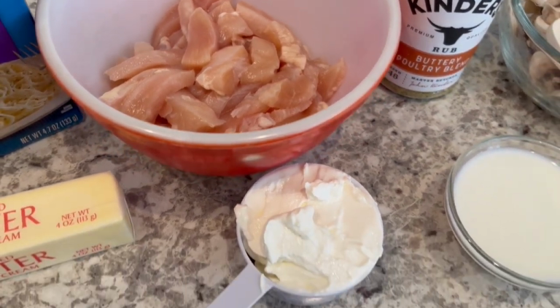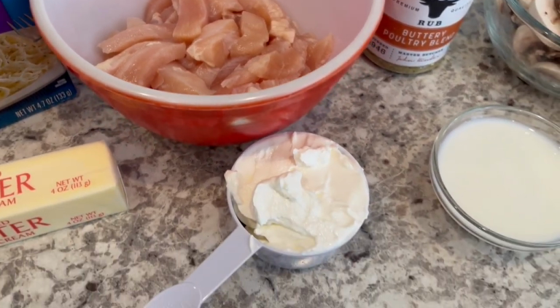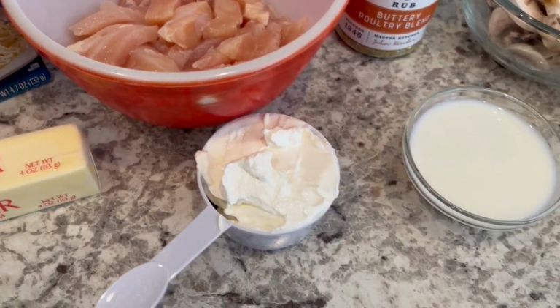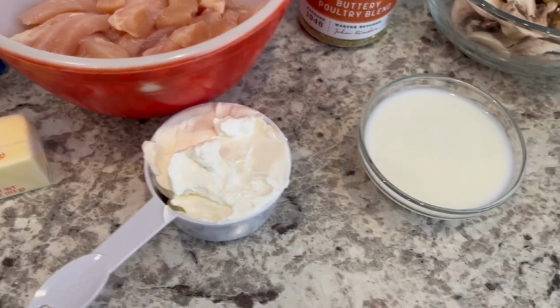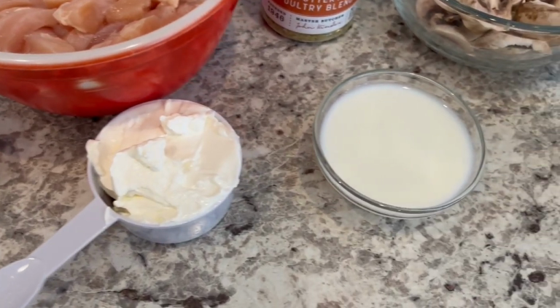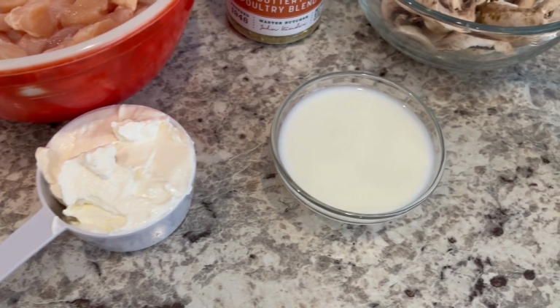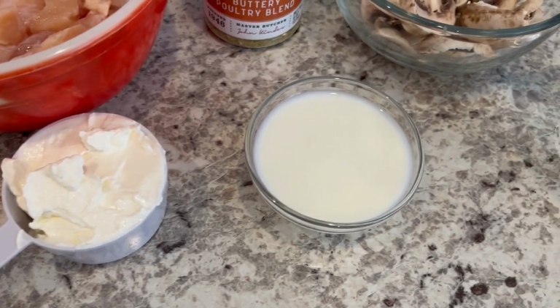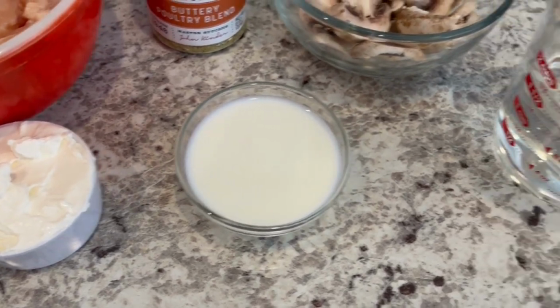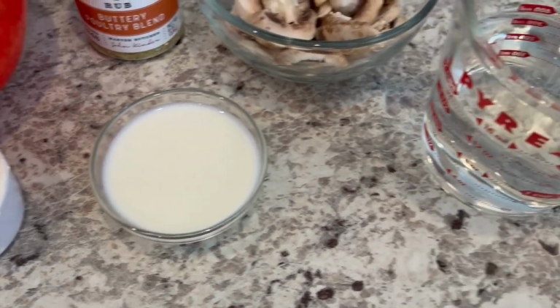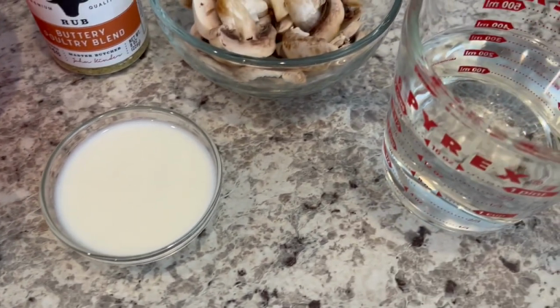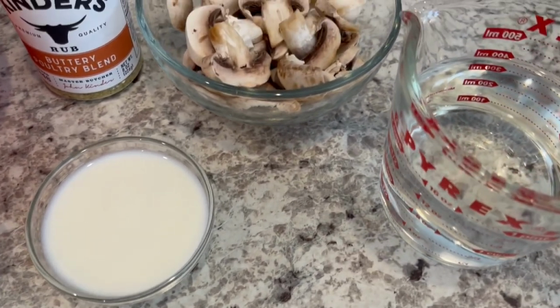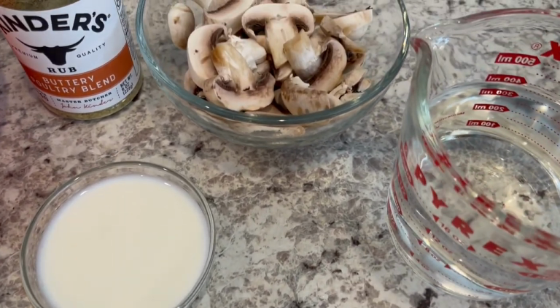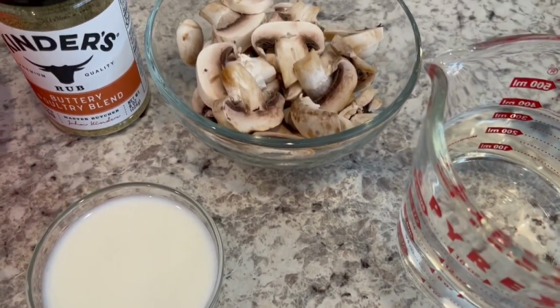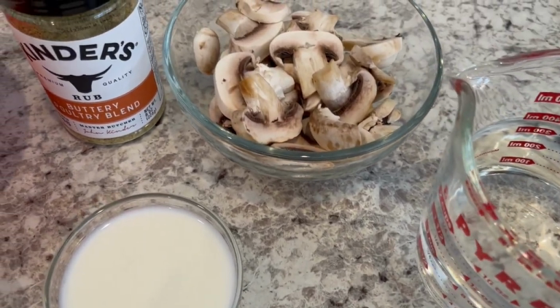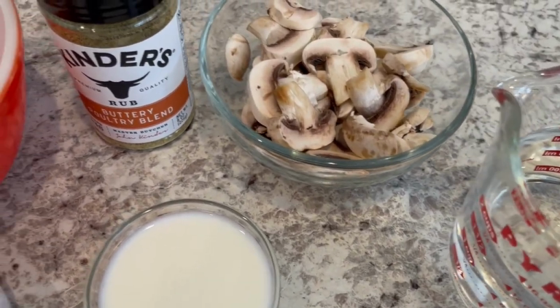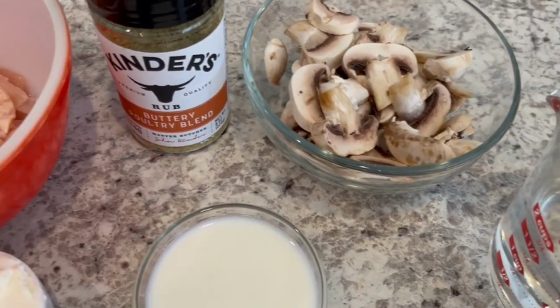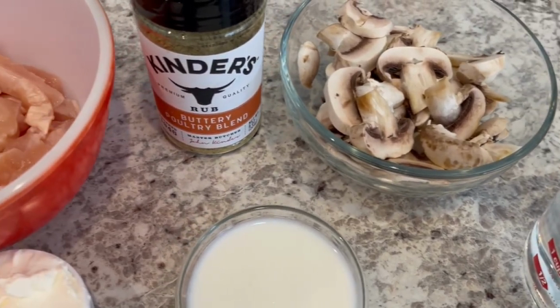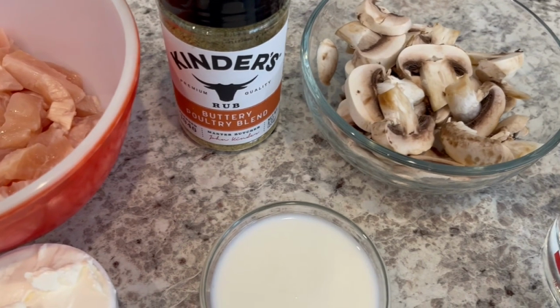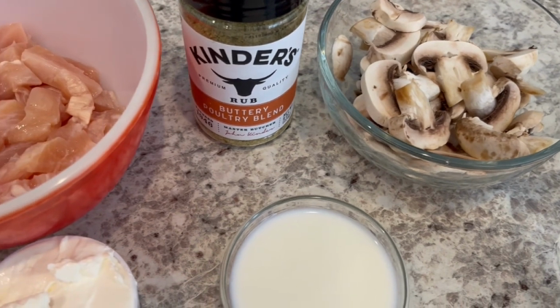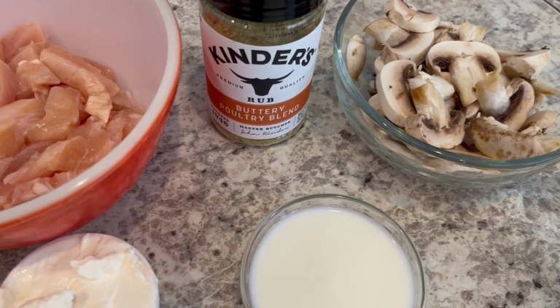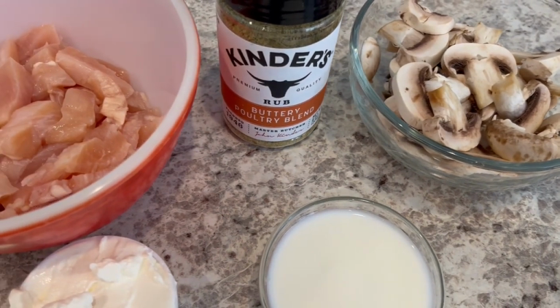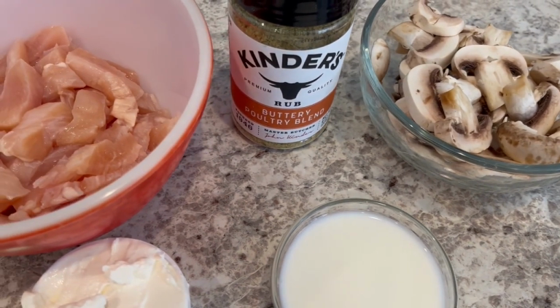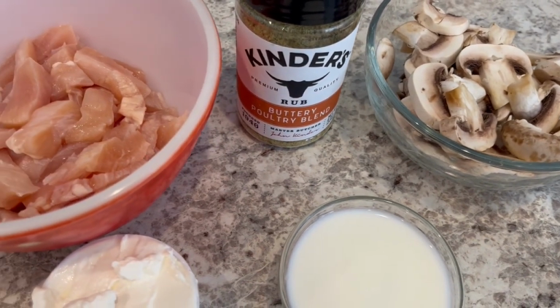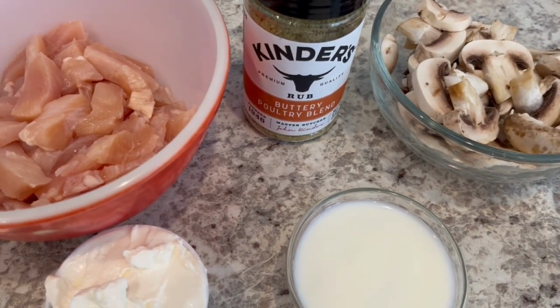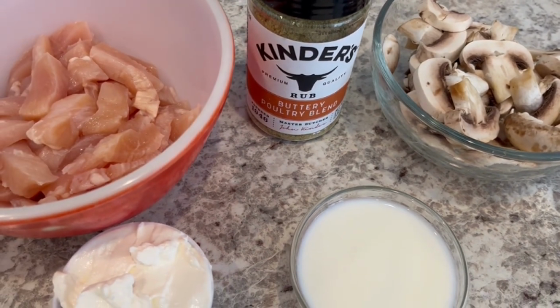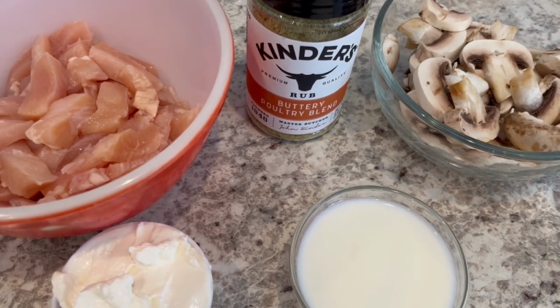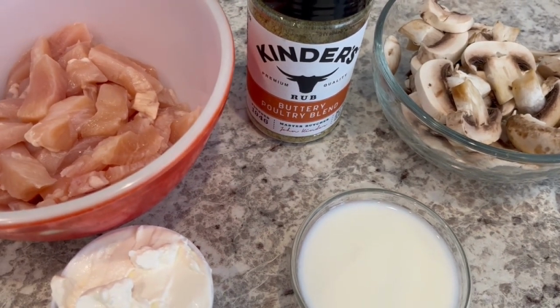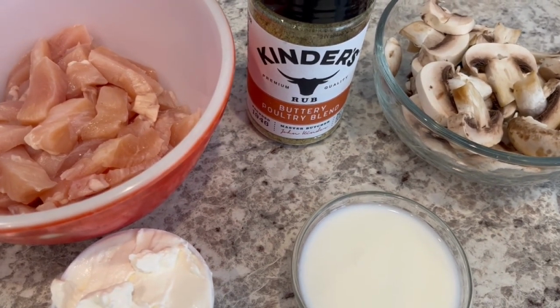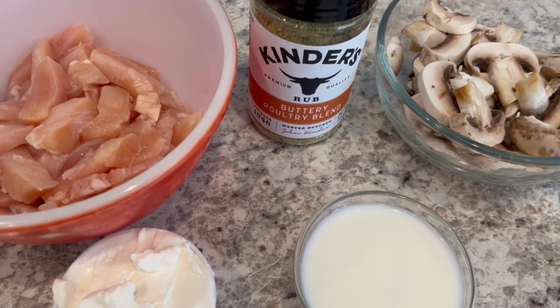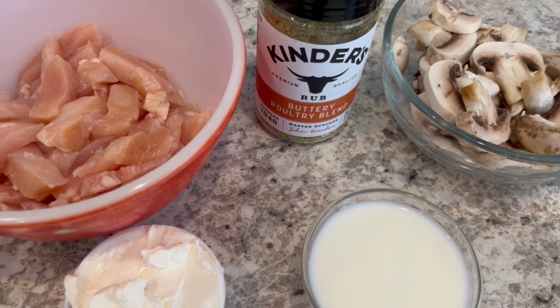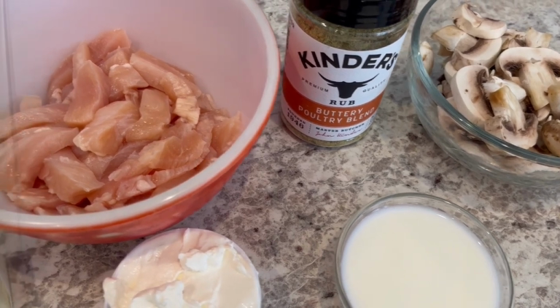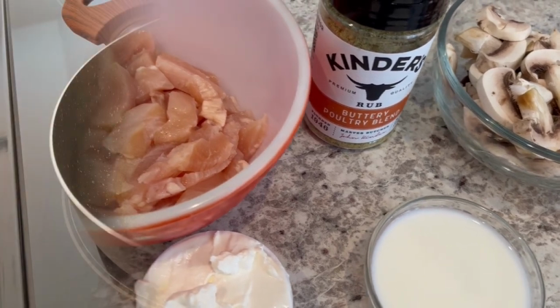You're going to need some sour cream and milk, water, fresh mushrooms sliced. The recipe doesn't call for any seasoning, but I'm going to use some of this buttery poultry blend on my chicken.